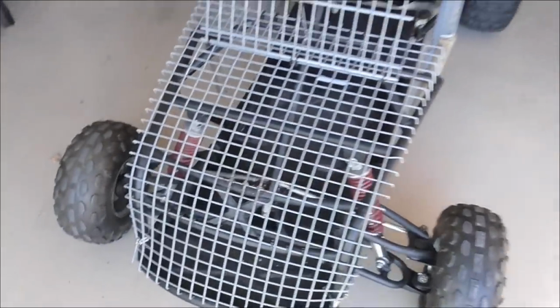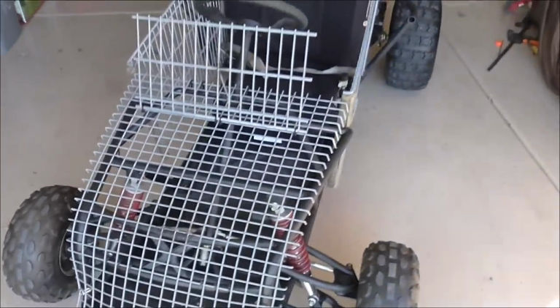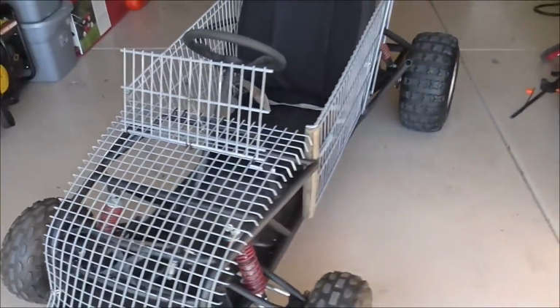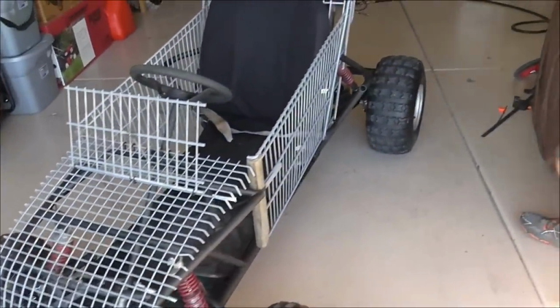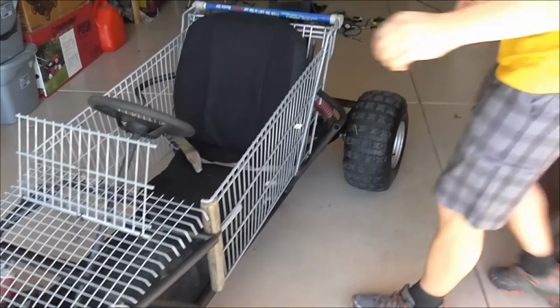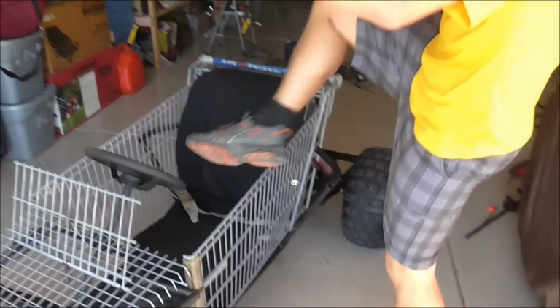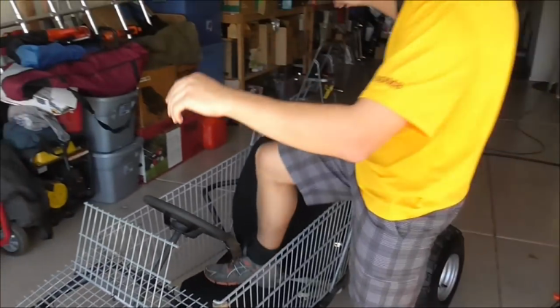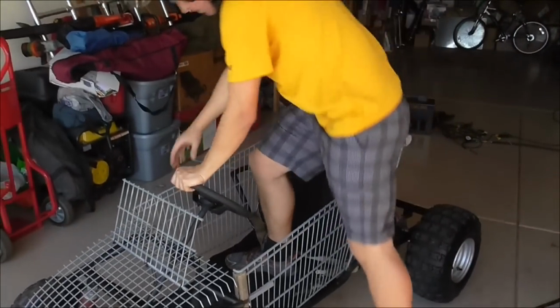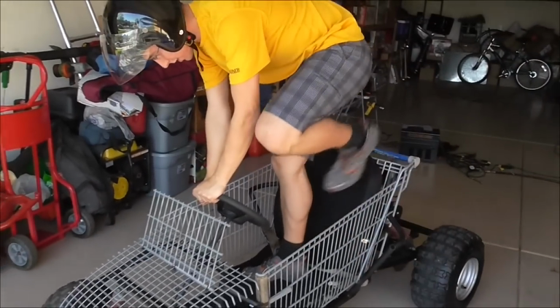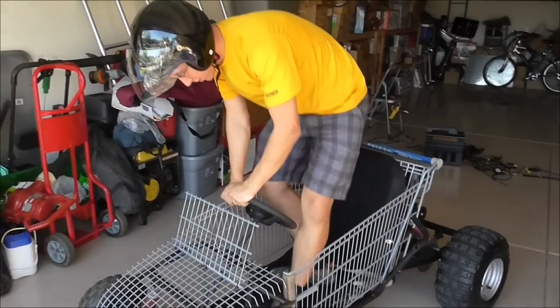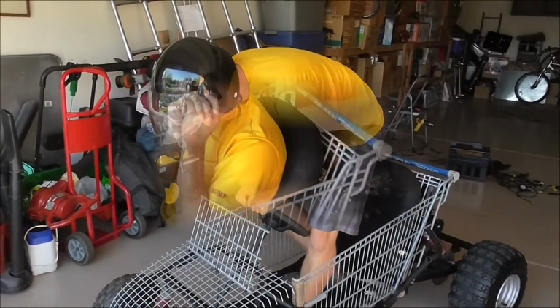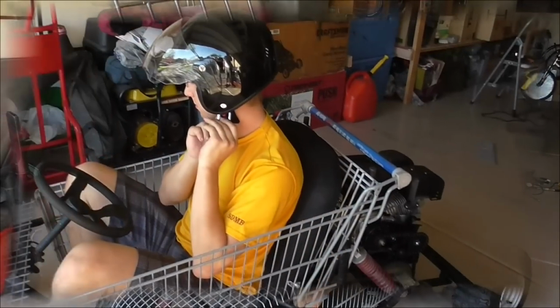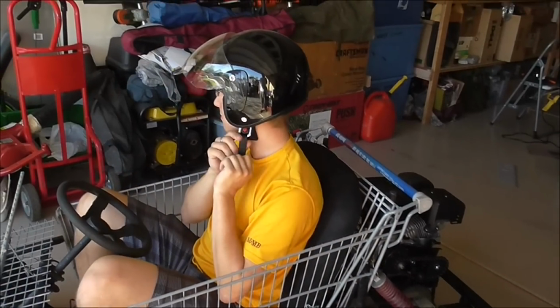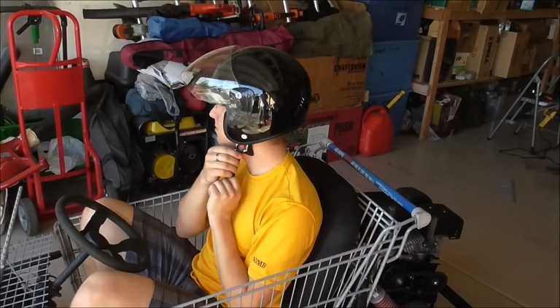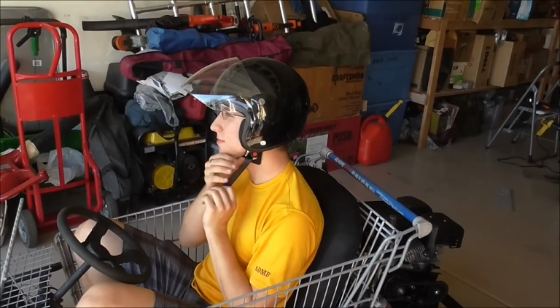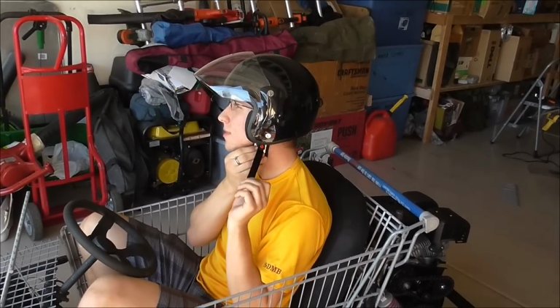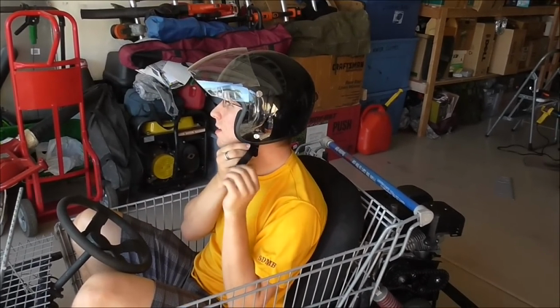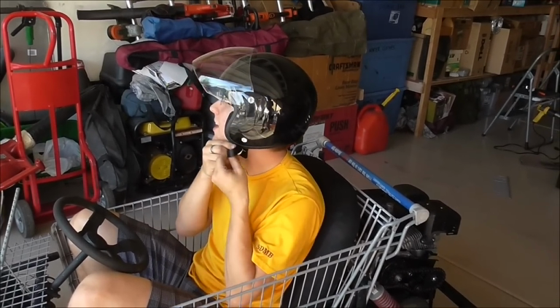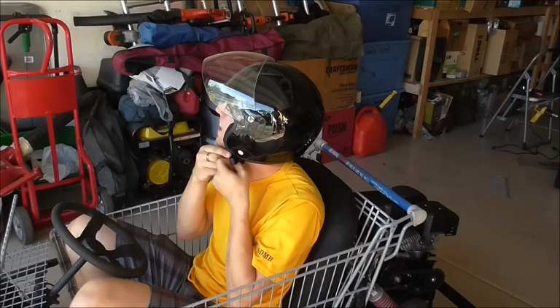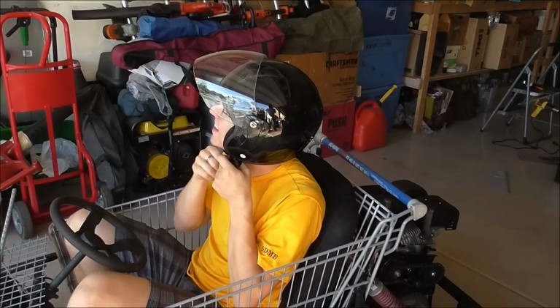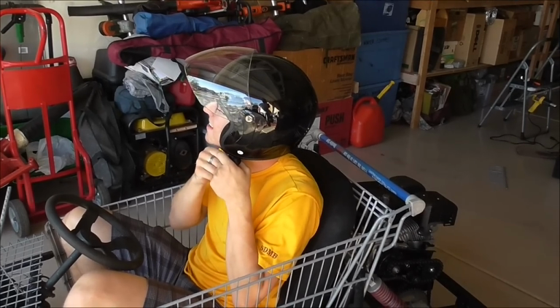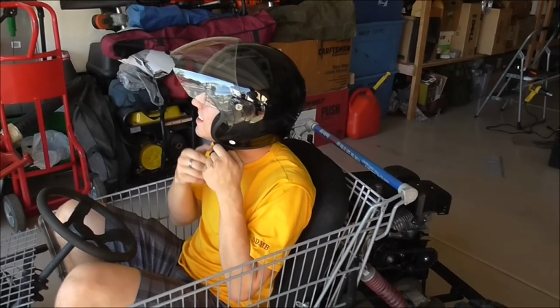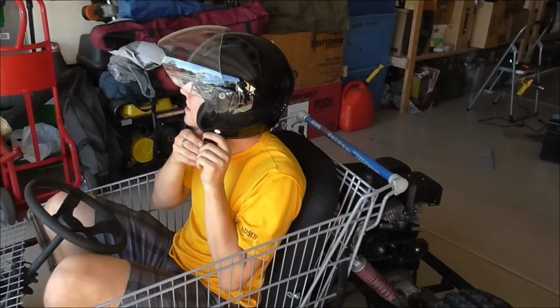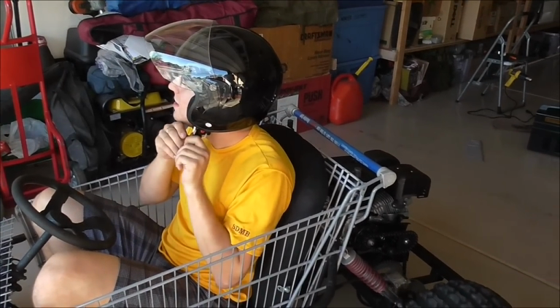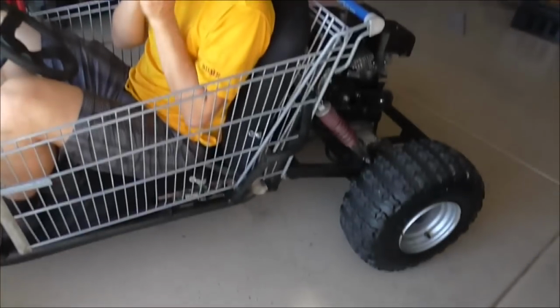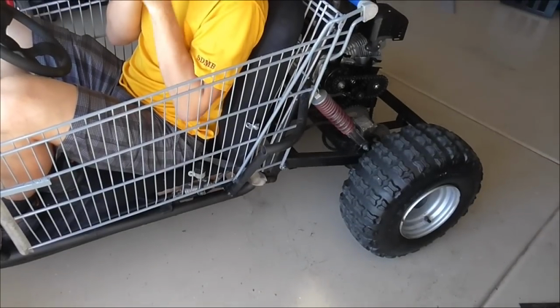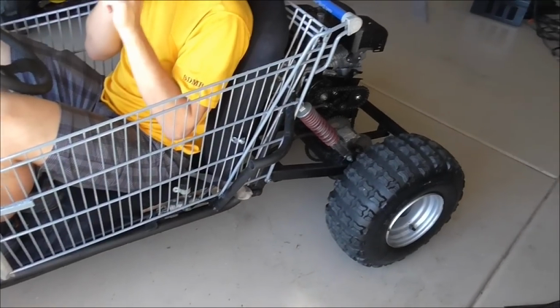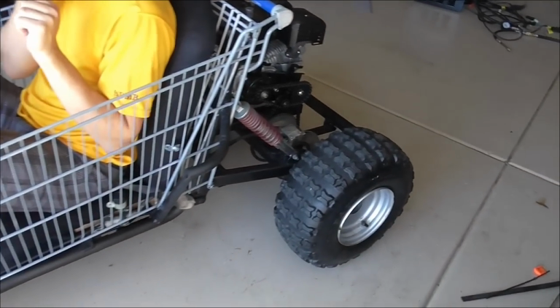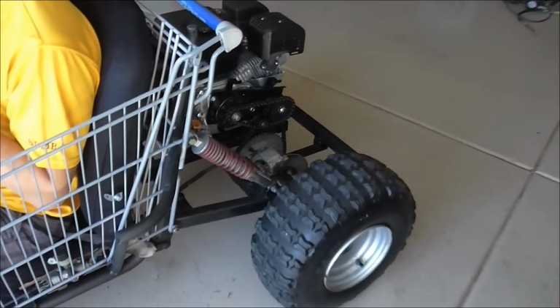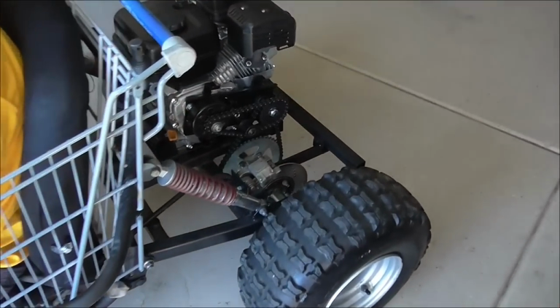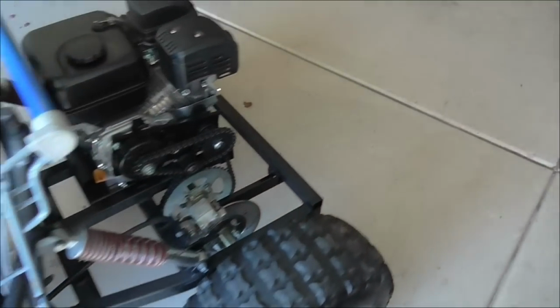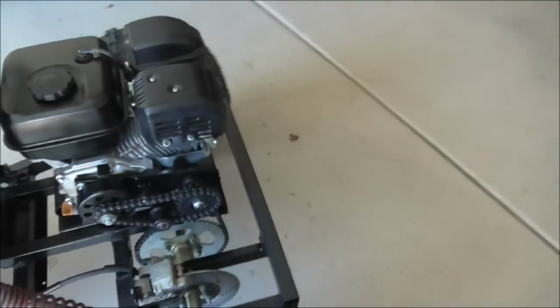It's ready to go on its maiden voyage. Put the old safety helmet on — we're safety conscious around here. Seat belt. We're going to start this bad boy up.